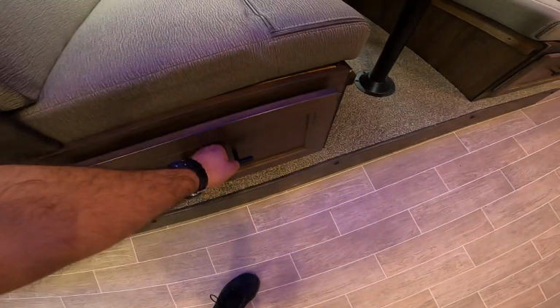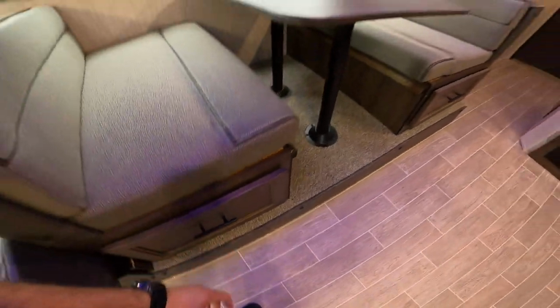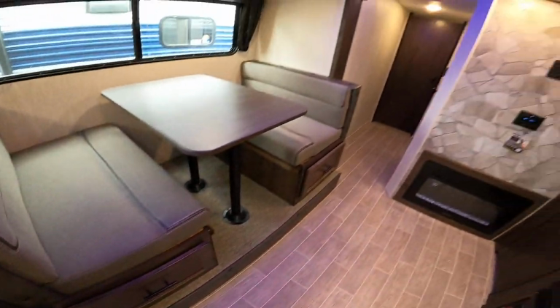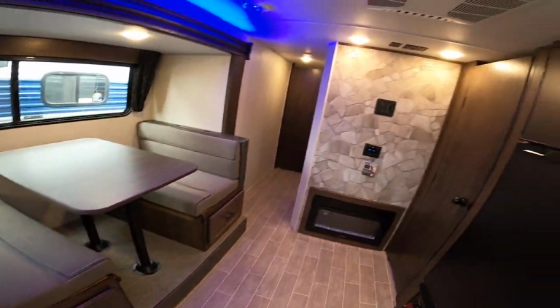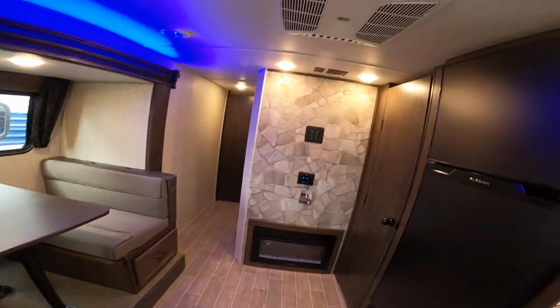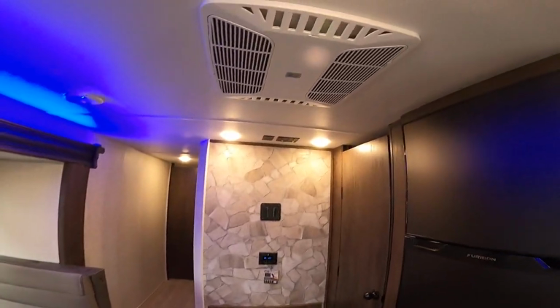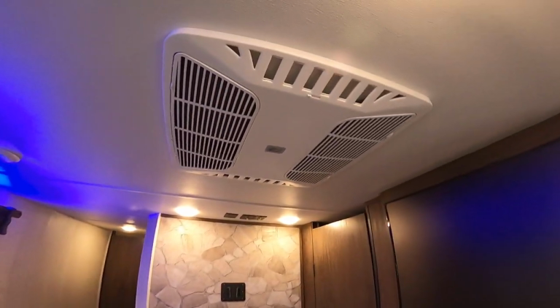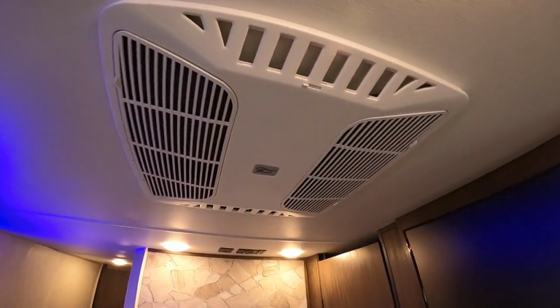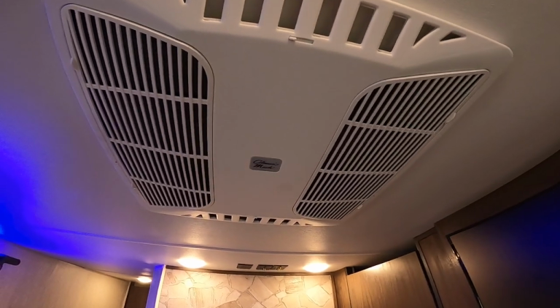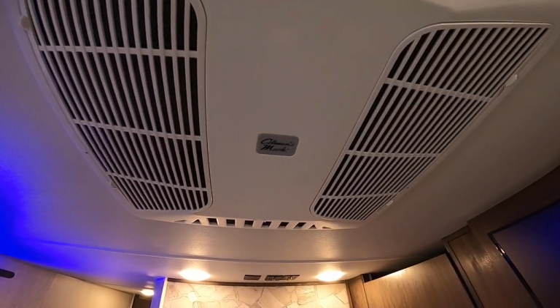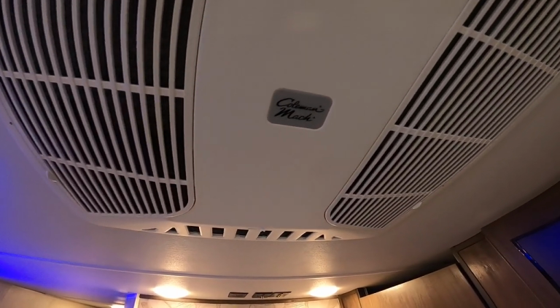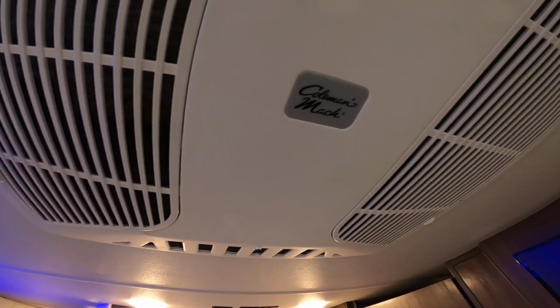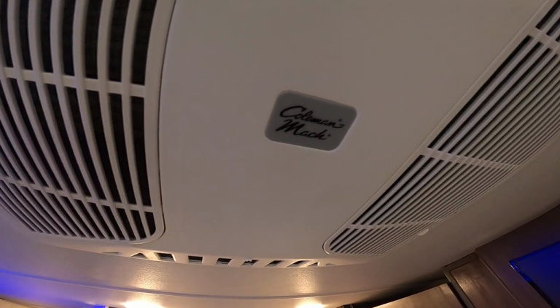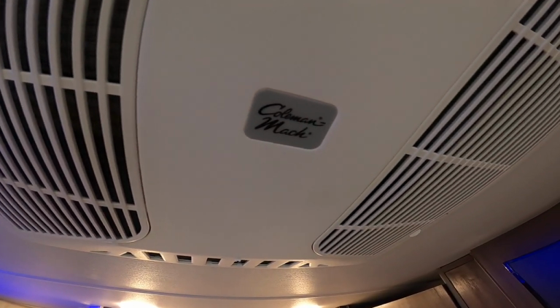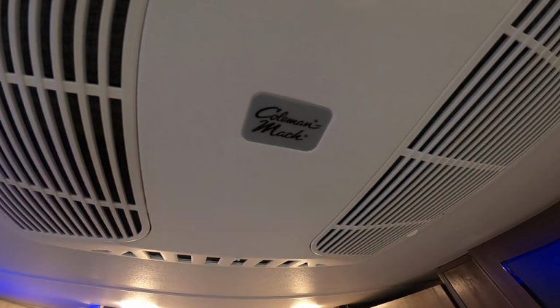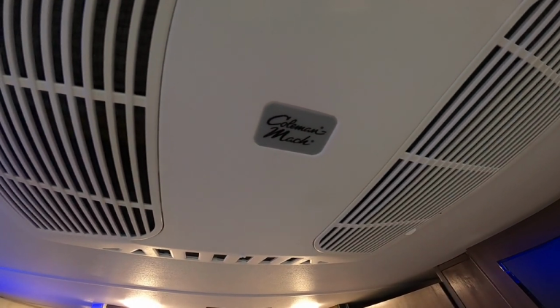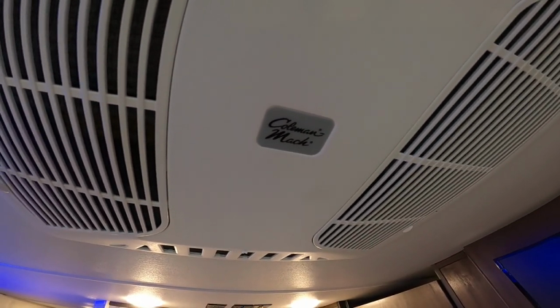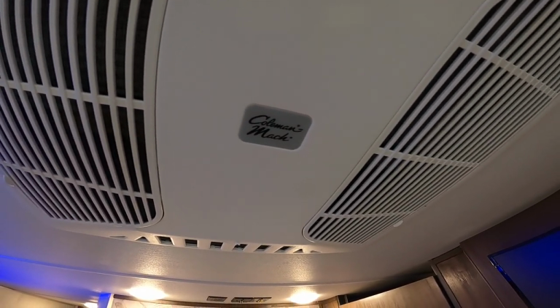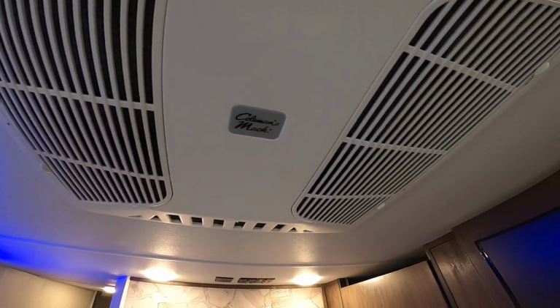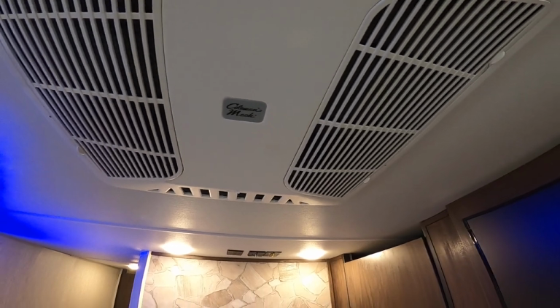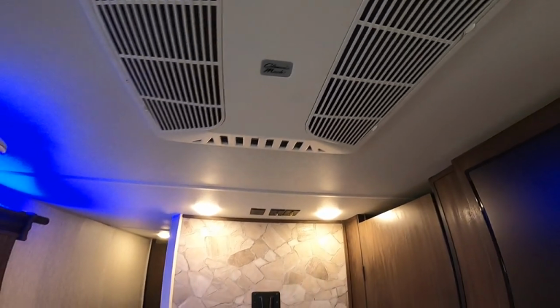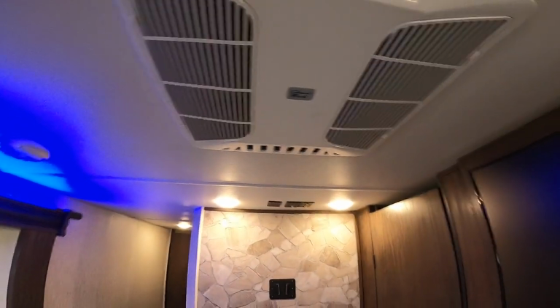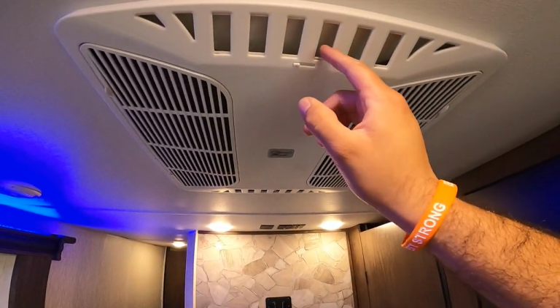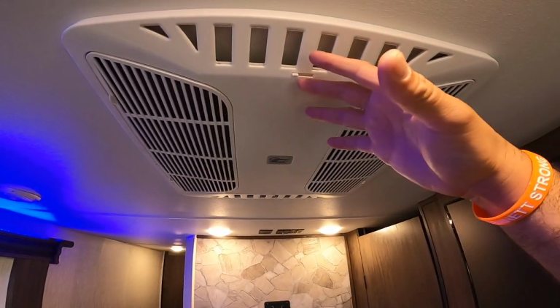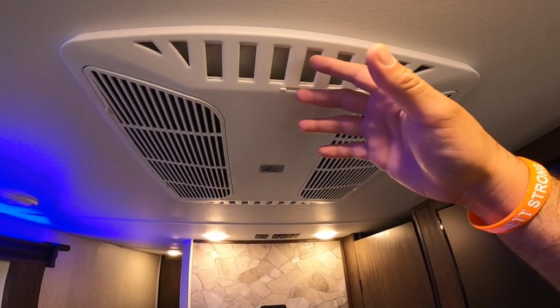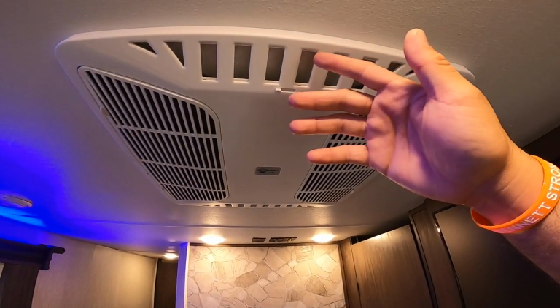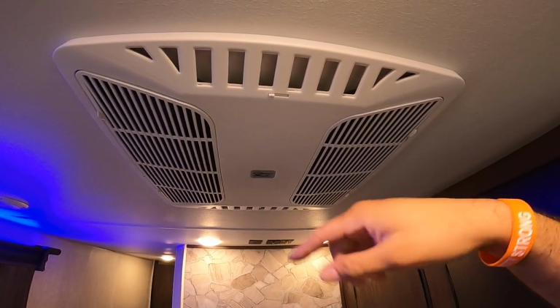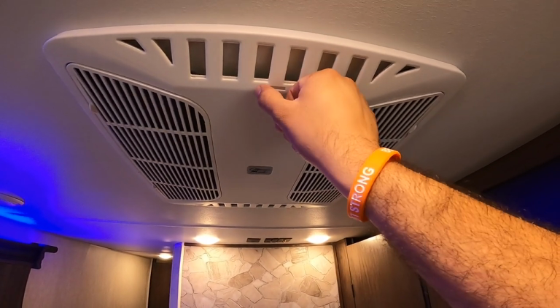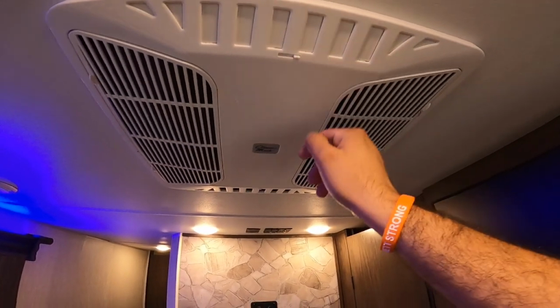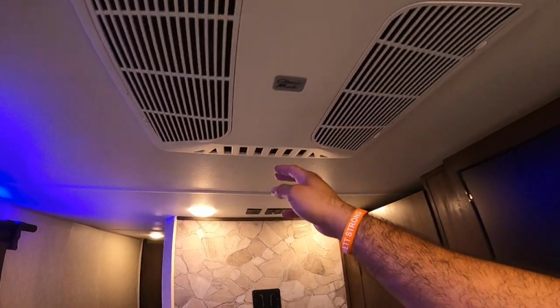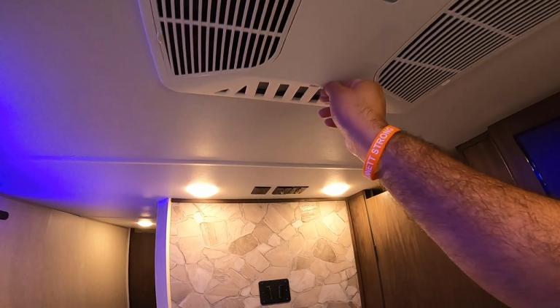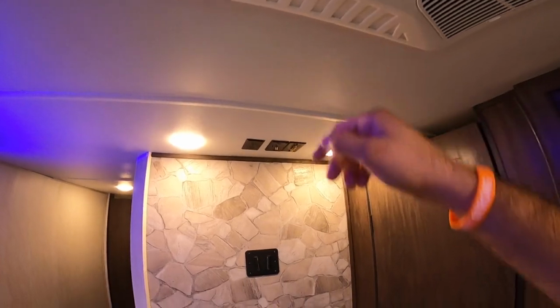A great thing about this RV is that it does have a Coleman Mac AC. This is much better versus other brands — it'll cool down very well, it's much quieter, and very reliable. You have a quick dump system so right now they're open and drops all the air; if you close it, it circulates more evenly.